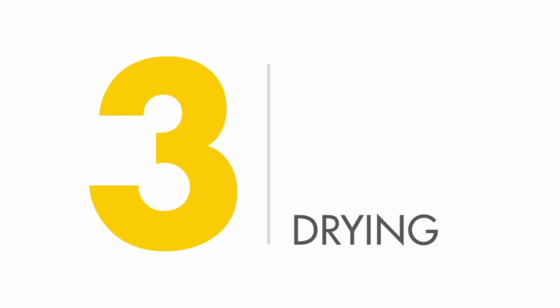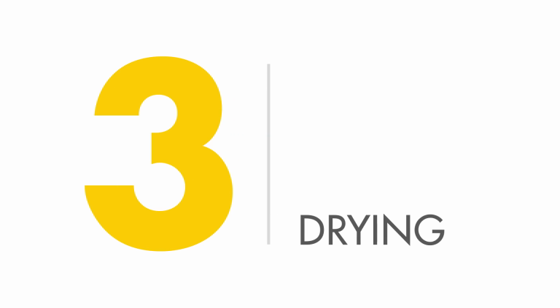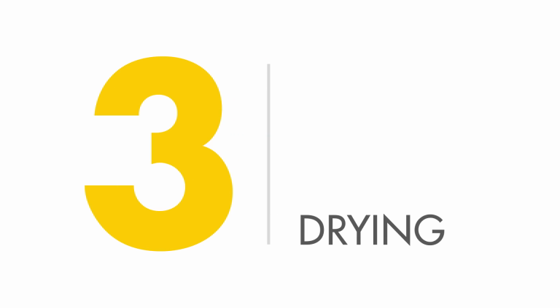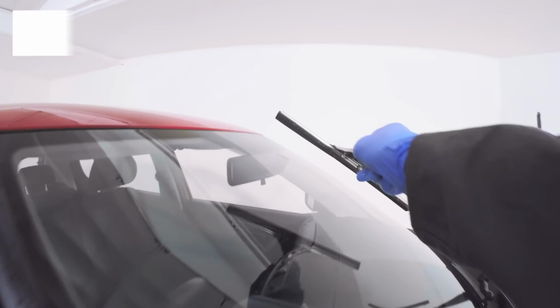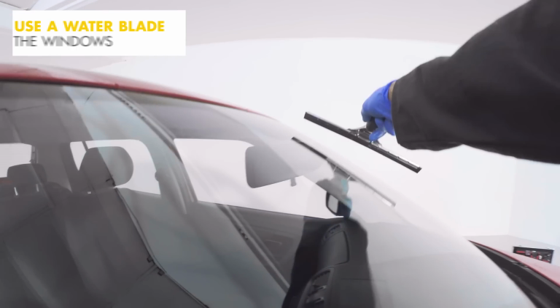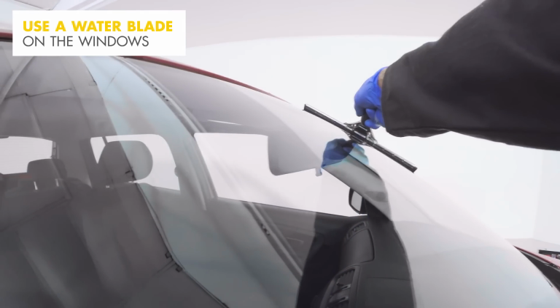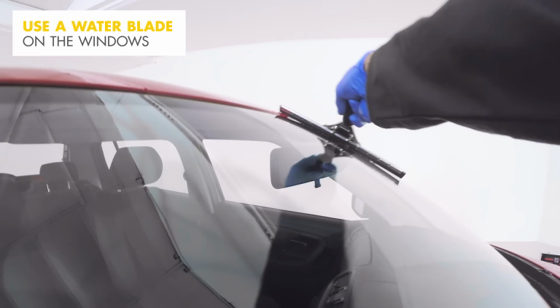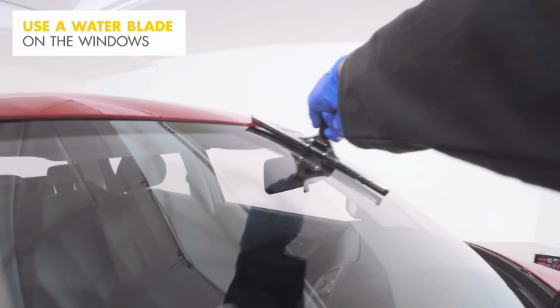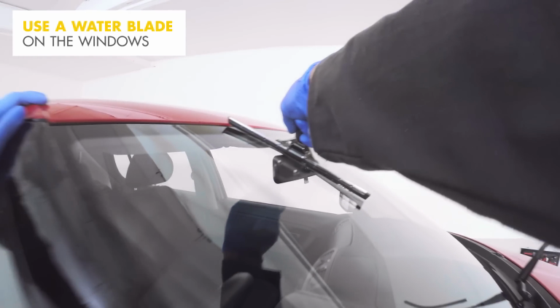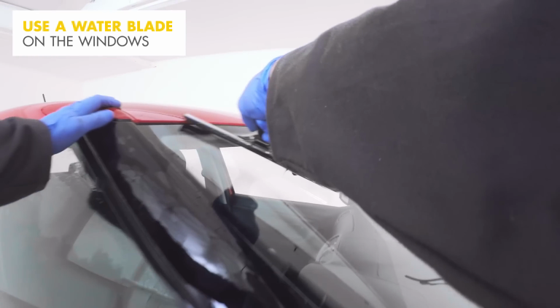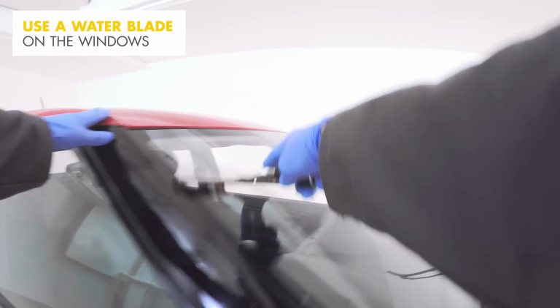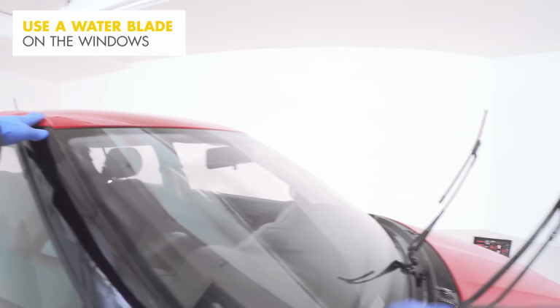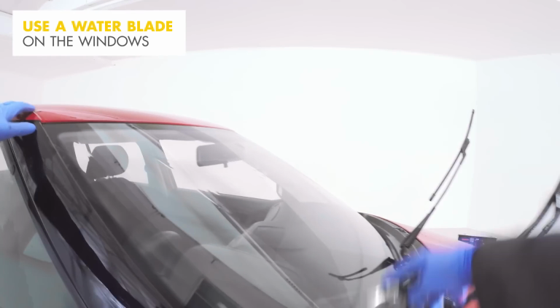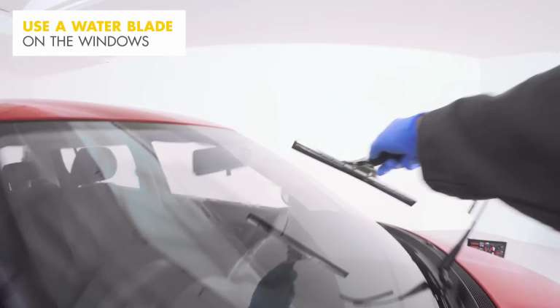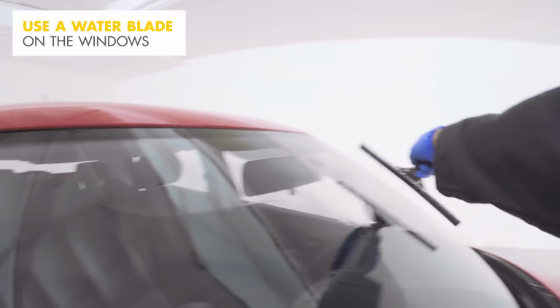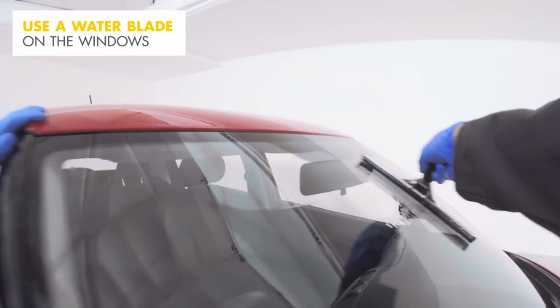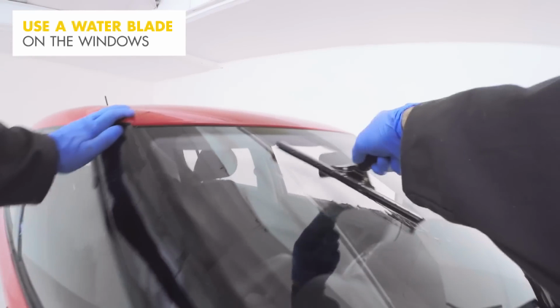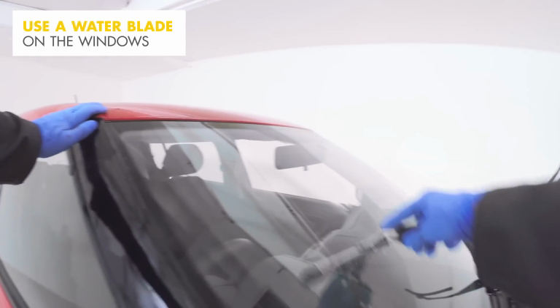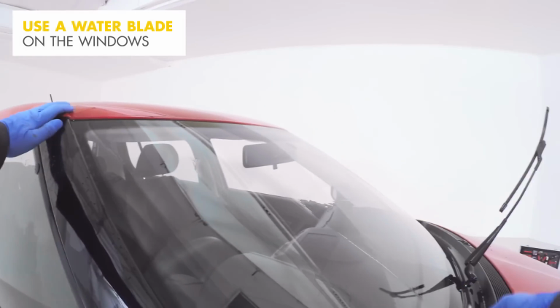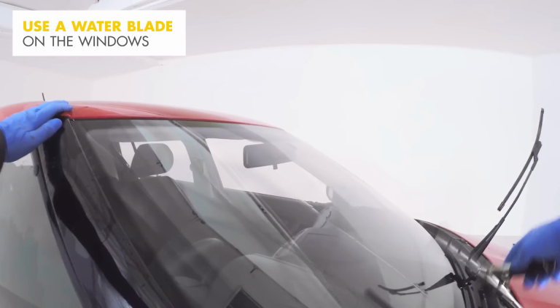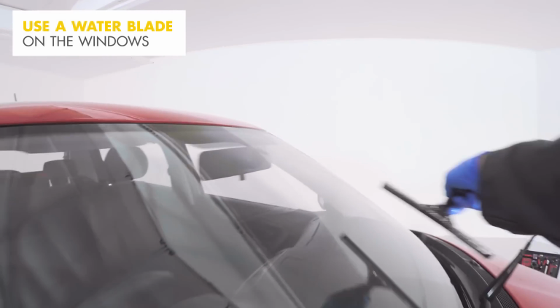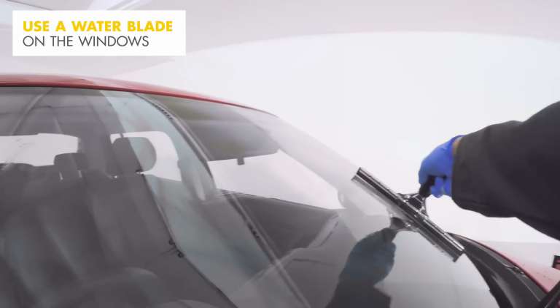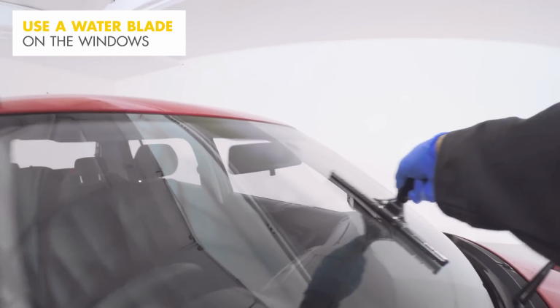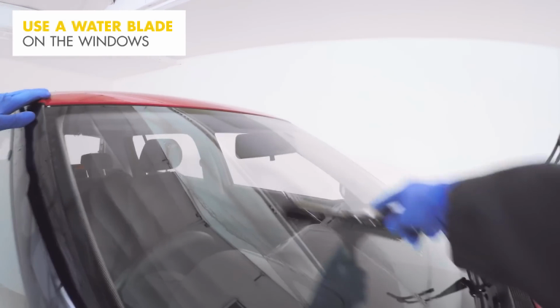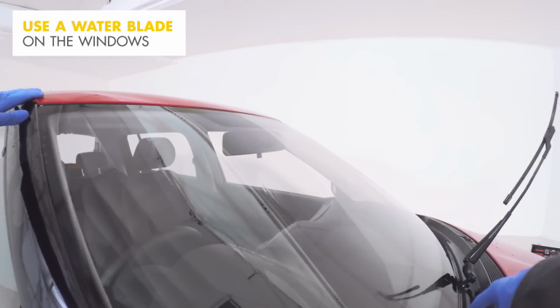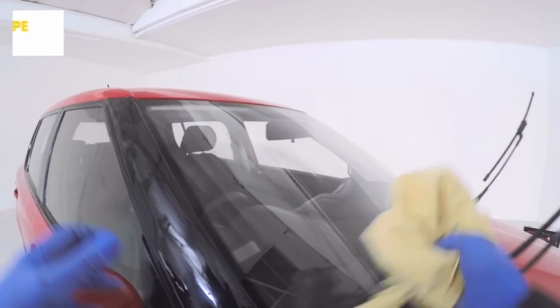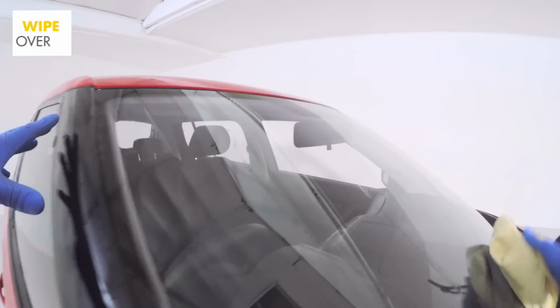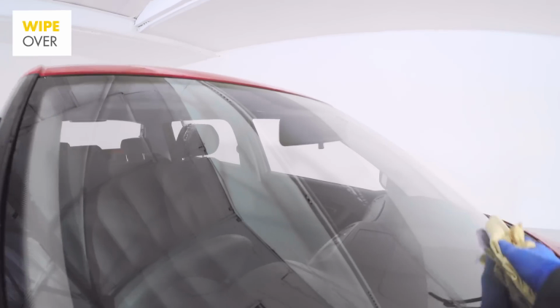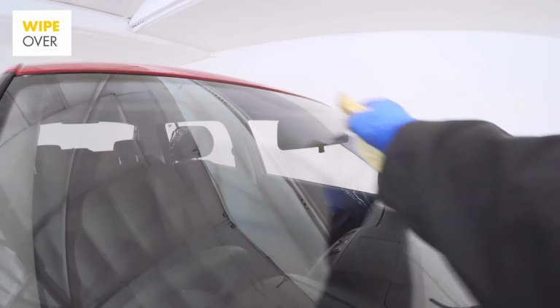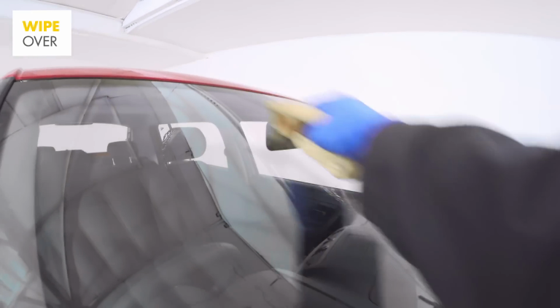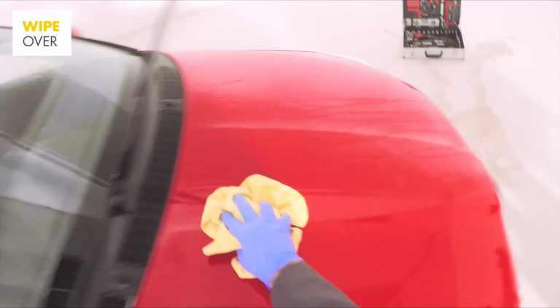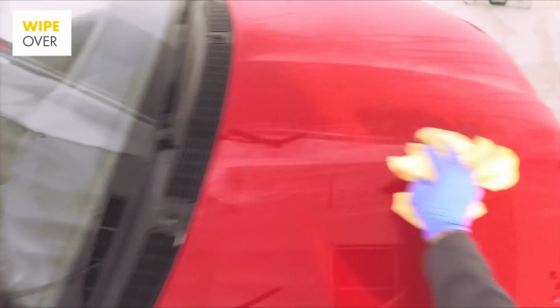The best way to dry your car is top down — this will make sure that there are no watermarks left behind. Get any excess water off the windows using a window blade, and finally wipe down the rest of the car.